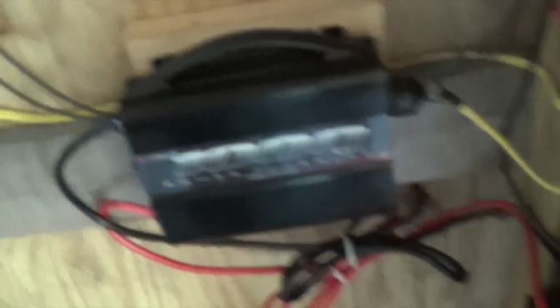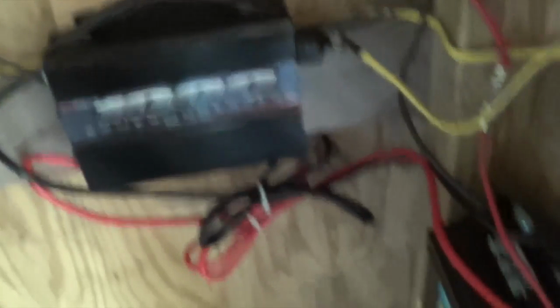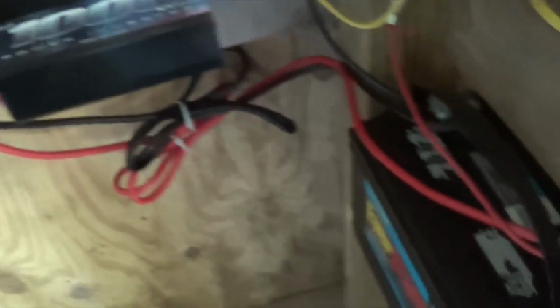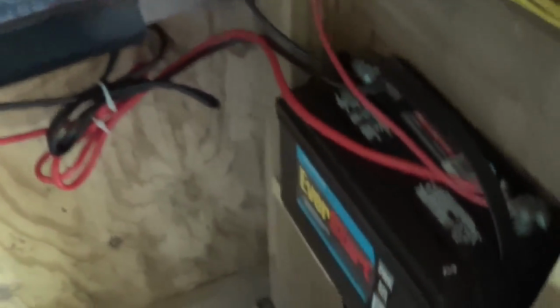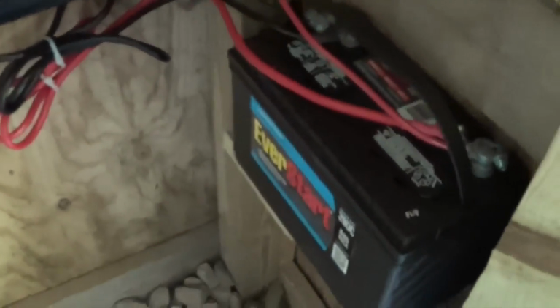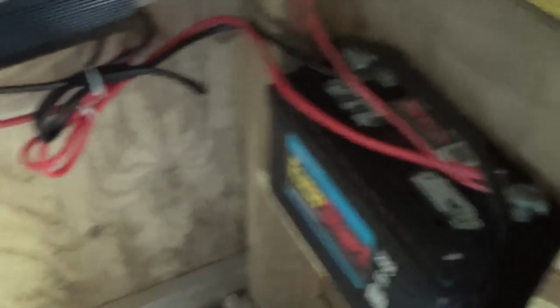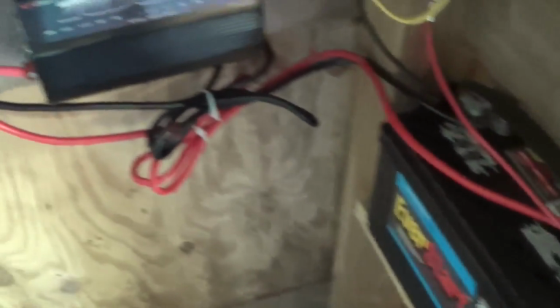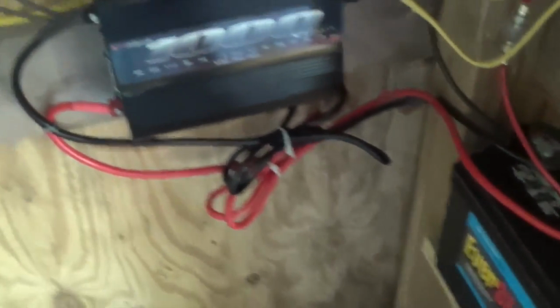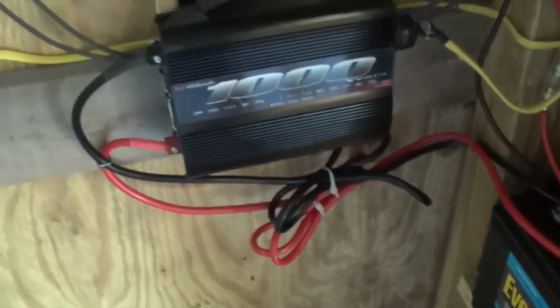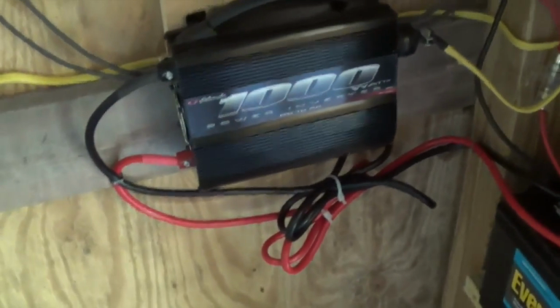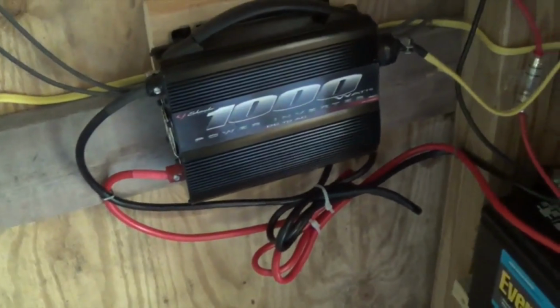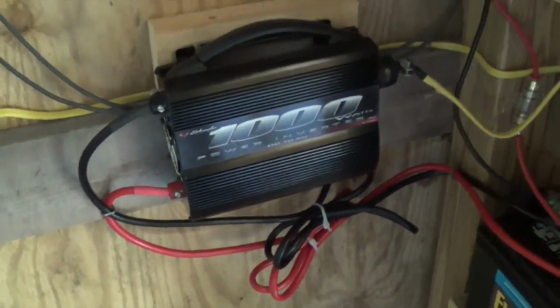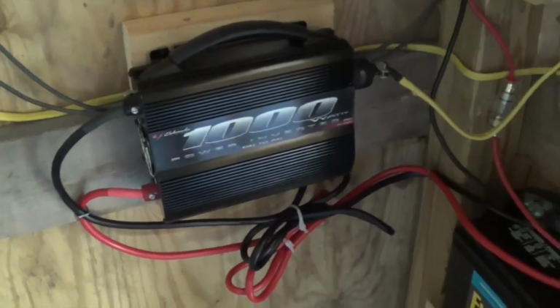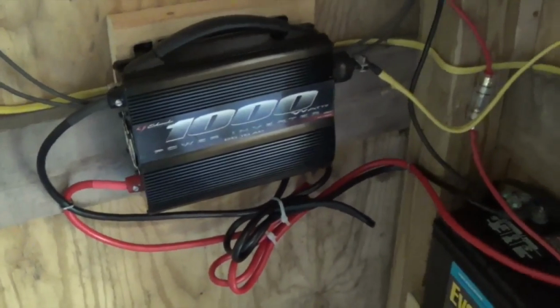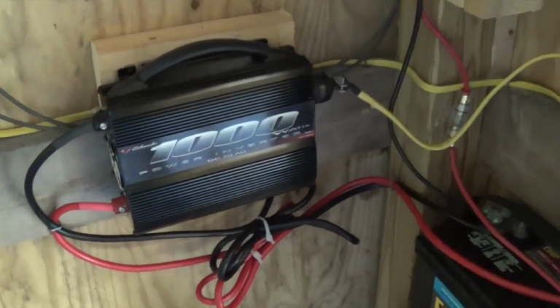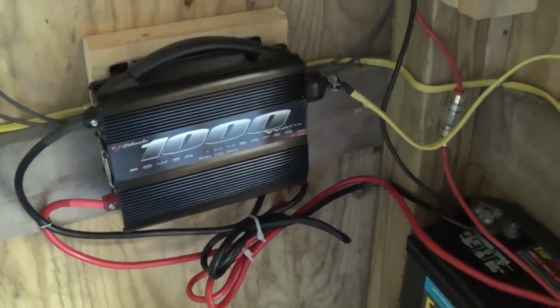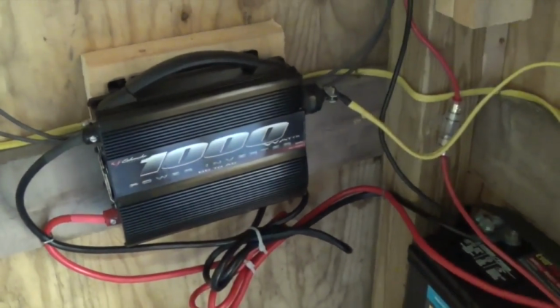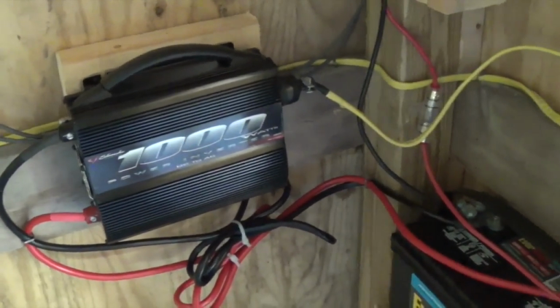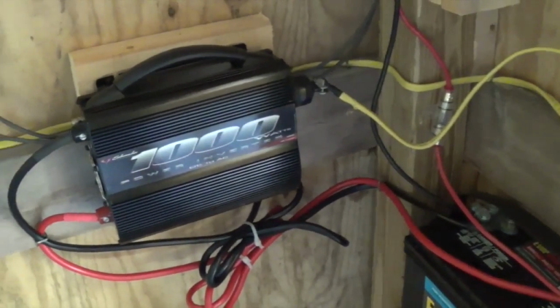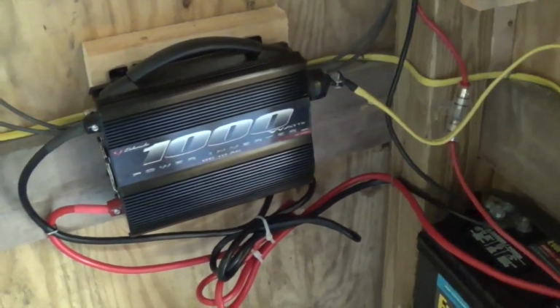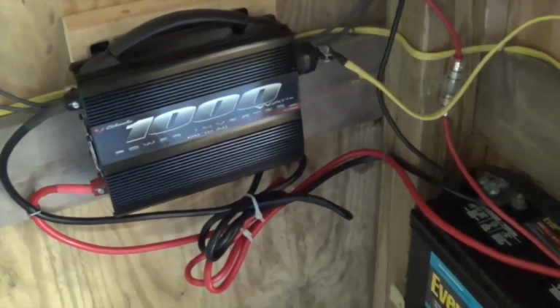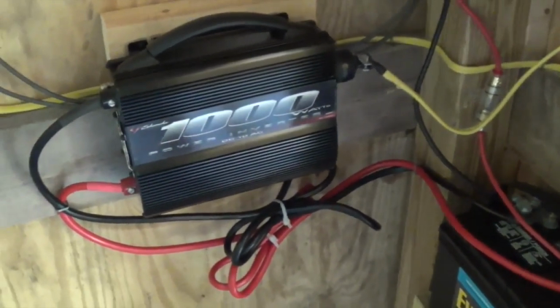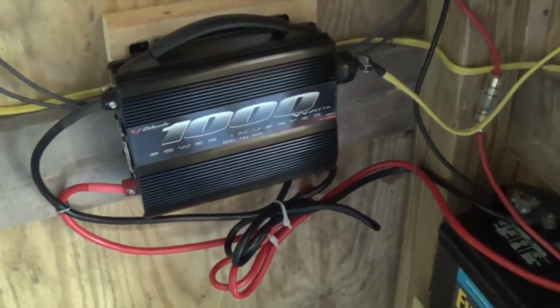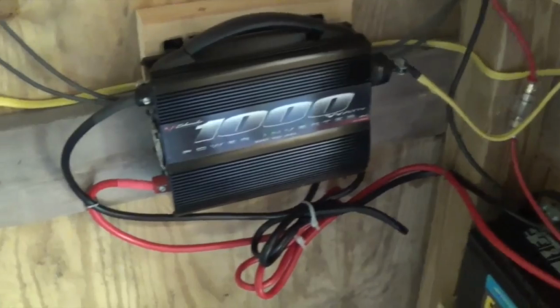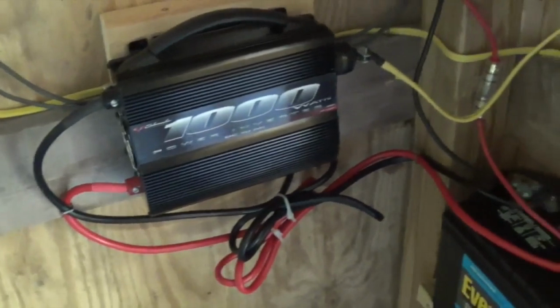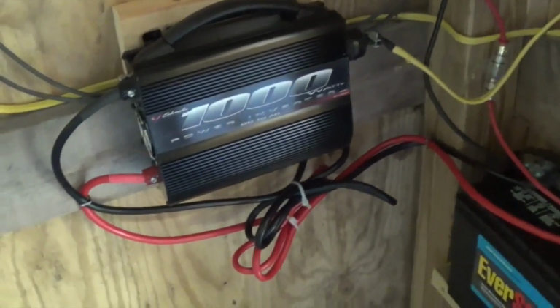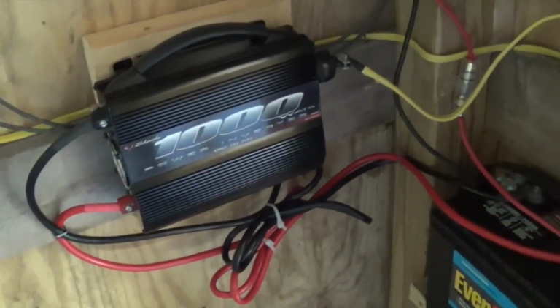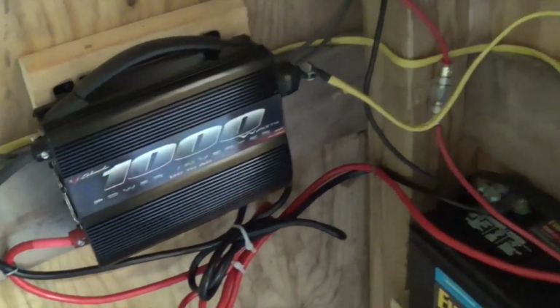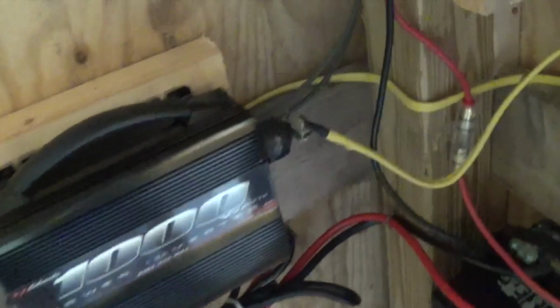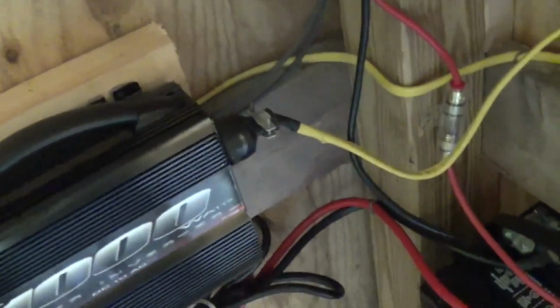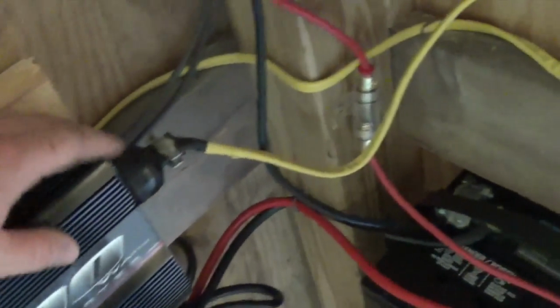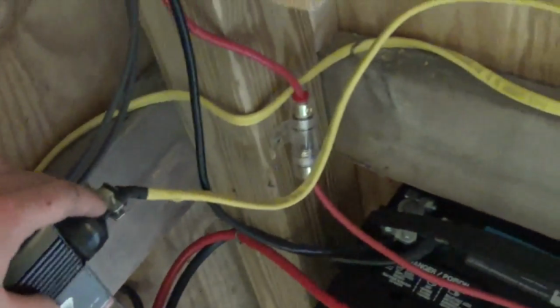The two other wires run from the marine battery to this inverter, which is basically converting your 12-volt battery energy to AC power like in your house. If you just want lights in your building, you wouldn't need an inverter, which would save you probably another hundred dollars.